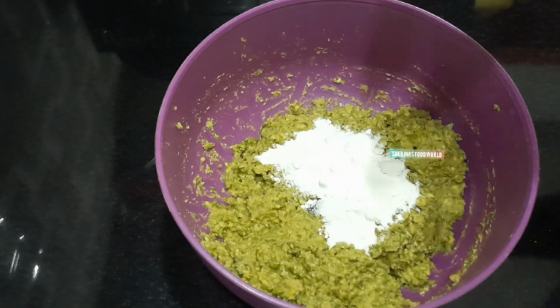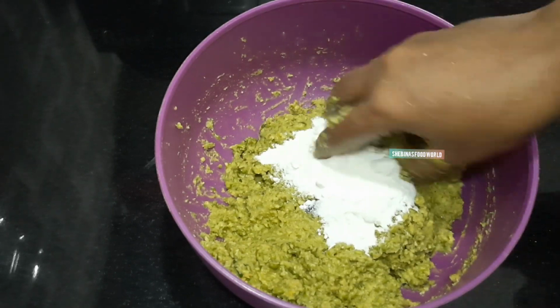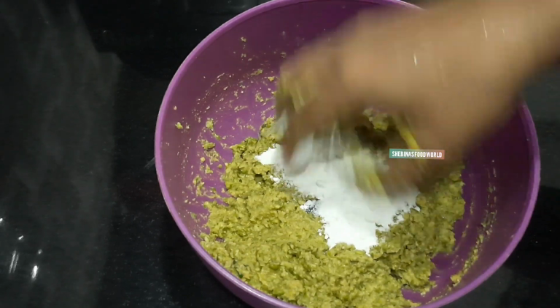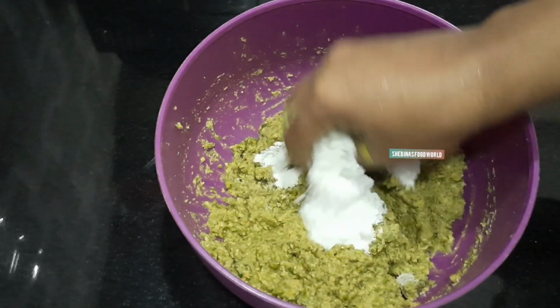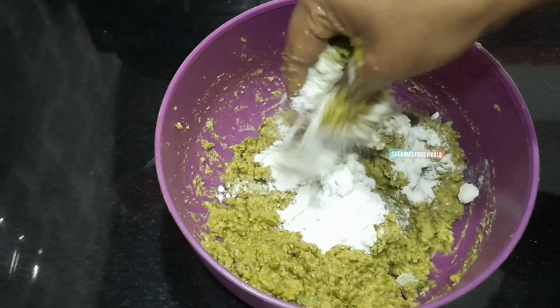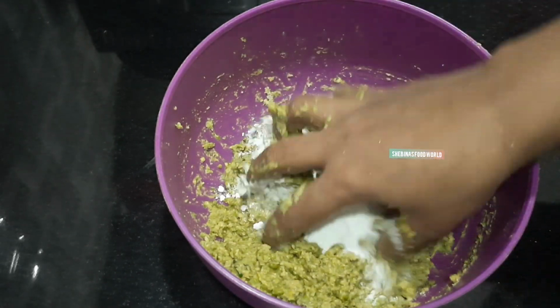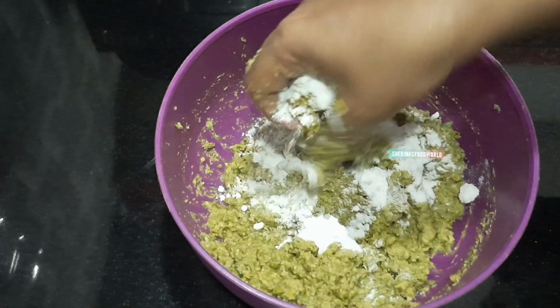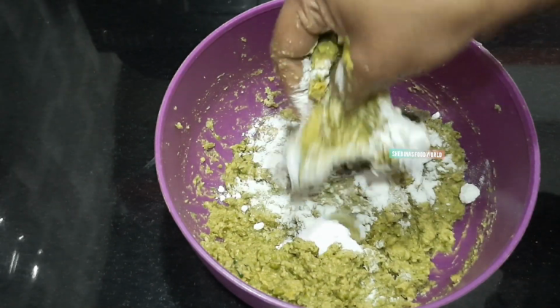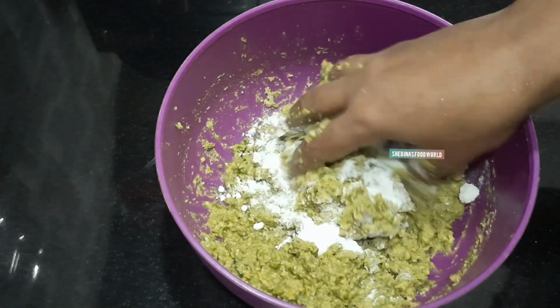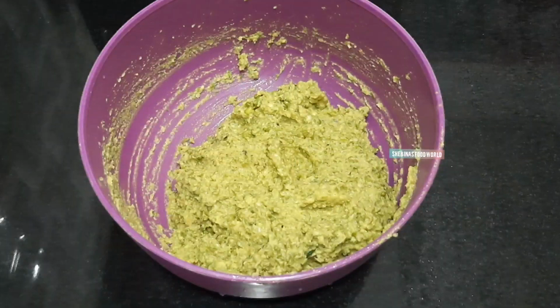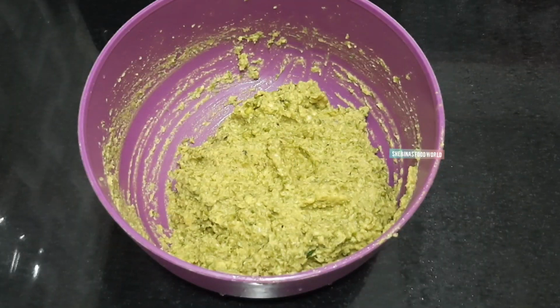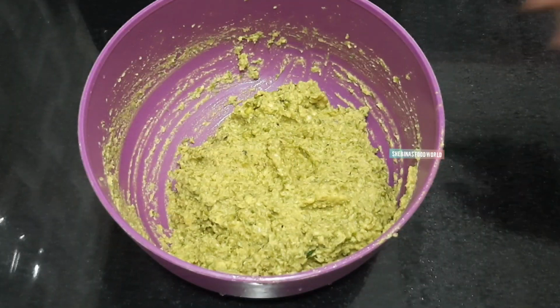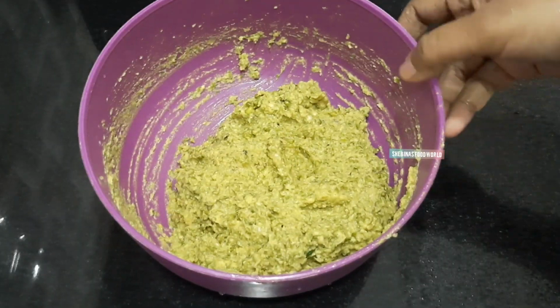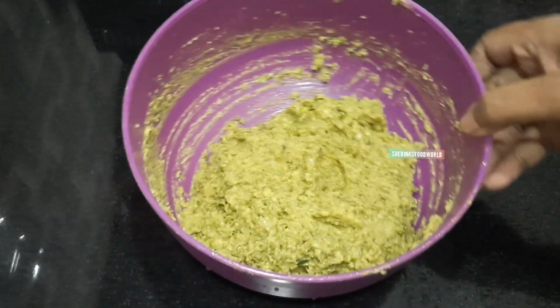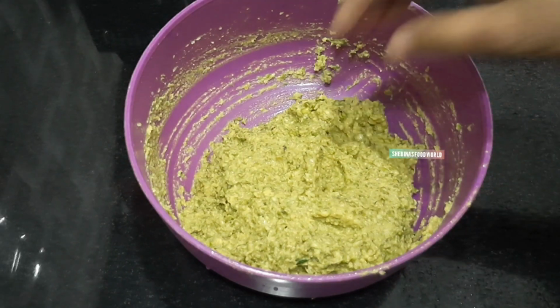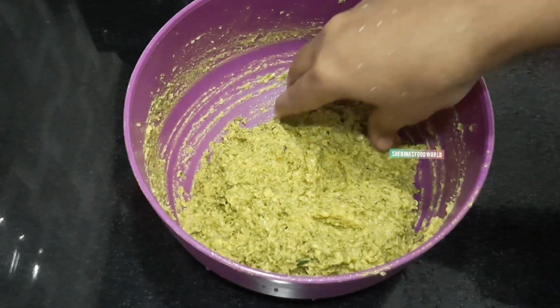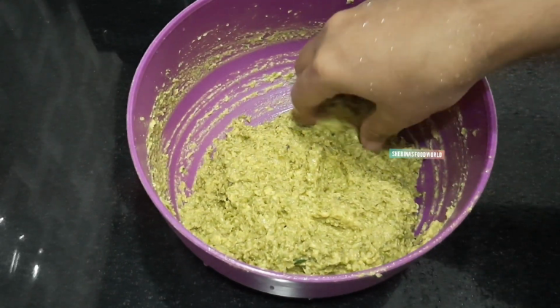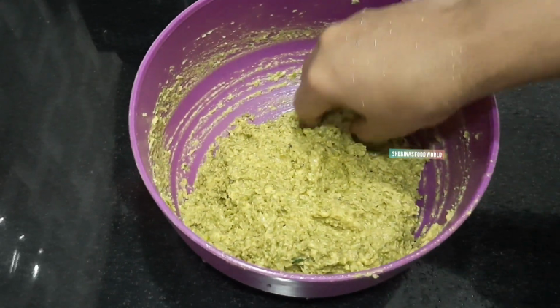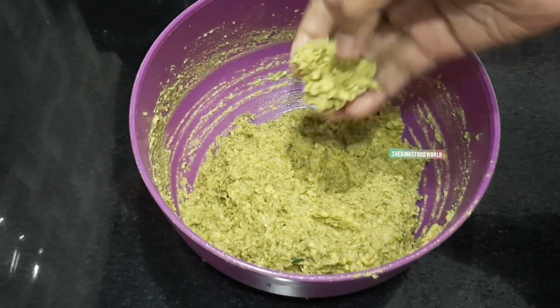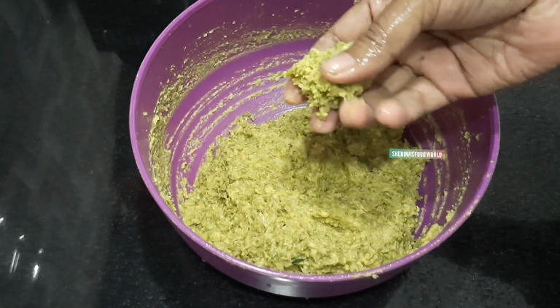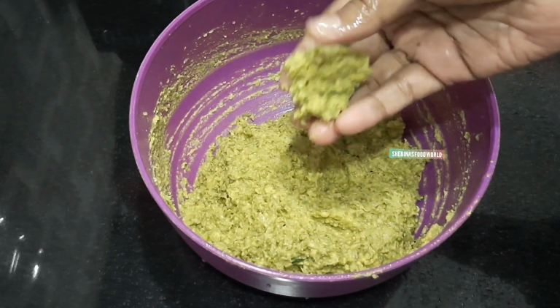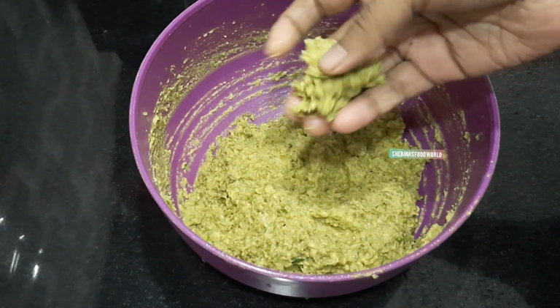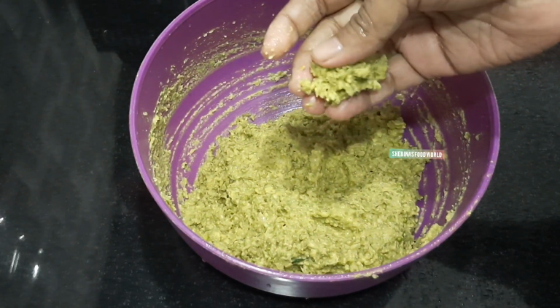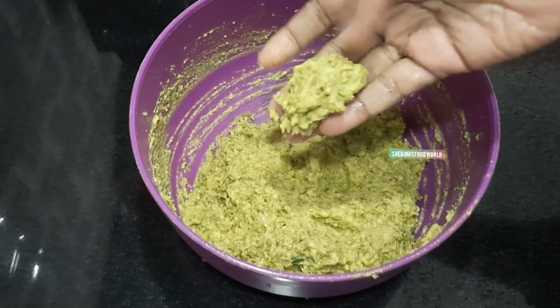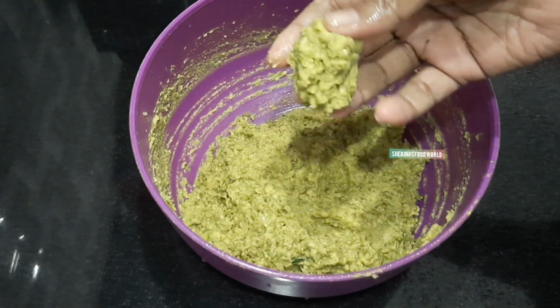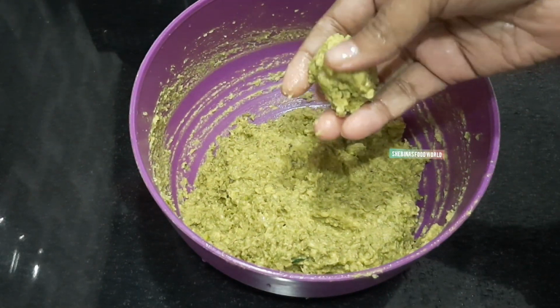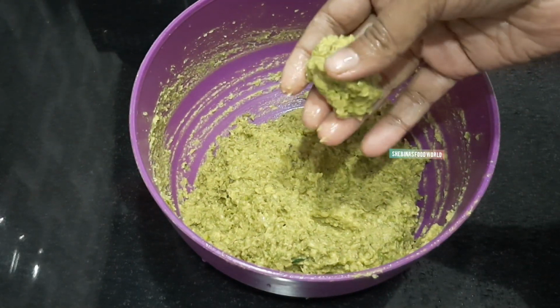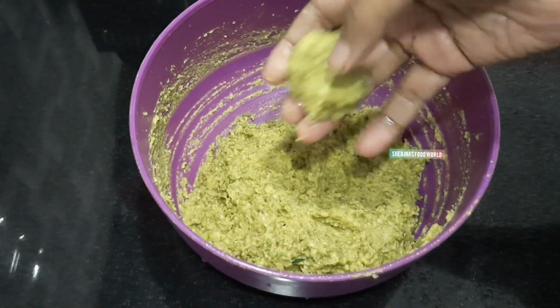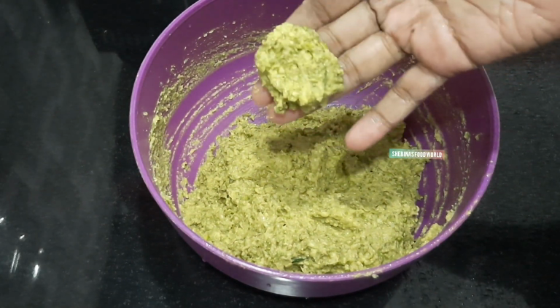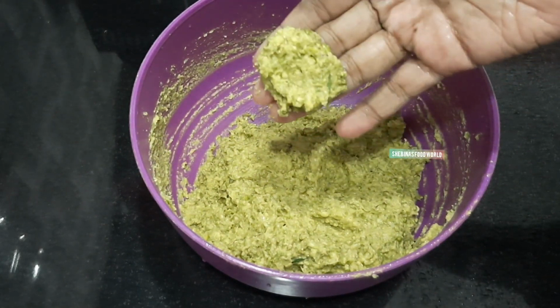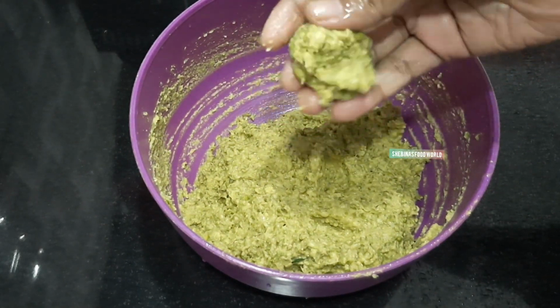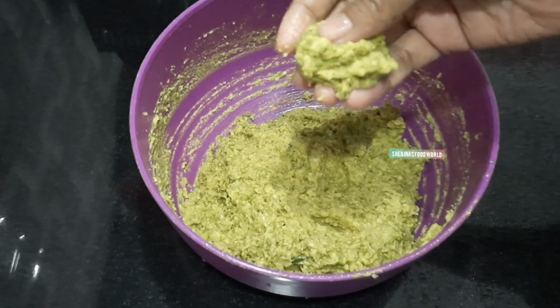Cover it with the oil and salt. I can add 1 tbsp of oil and sugar. I will add another 1 tbsp.